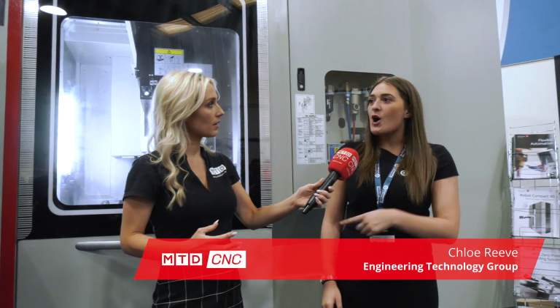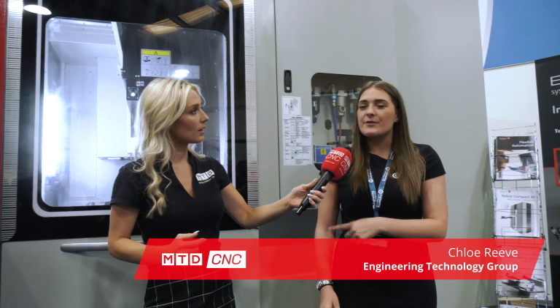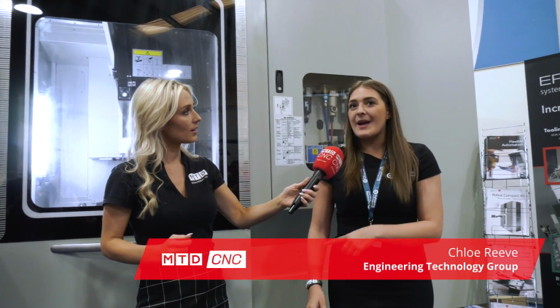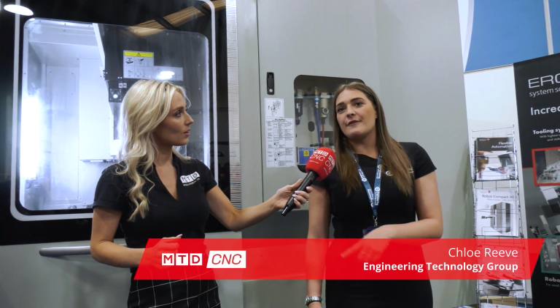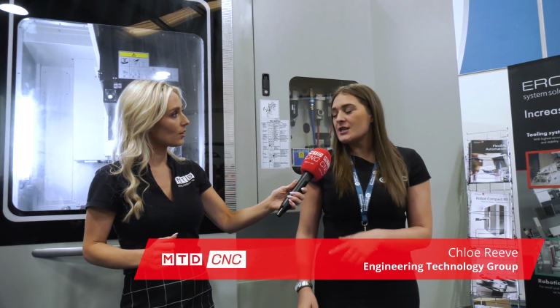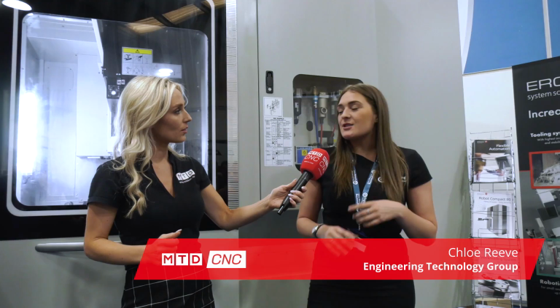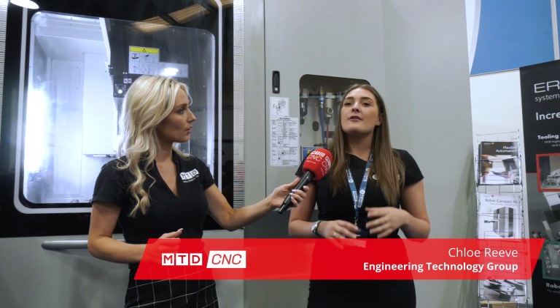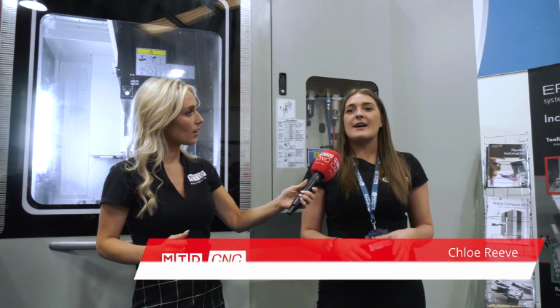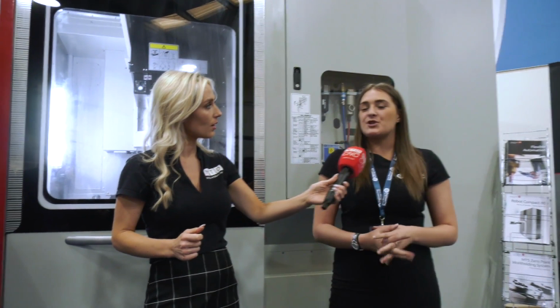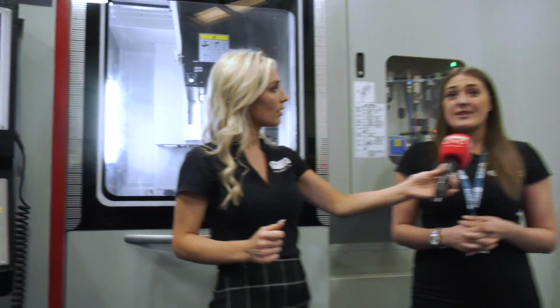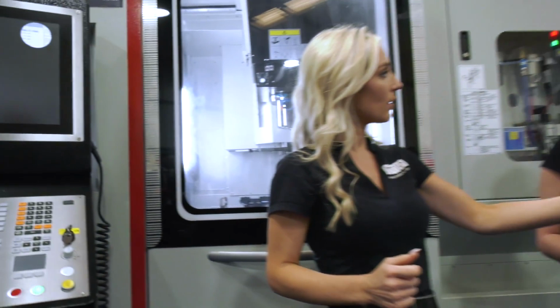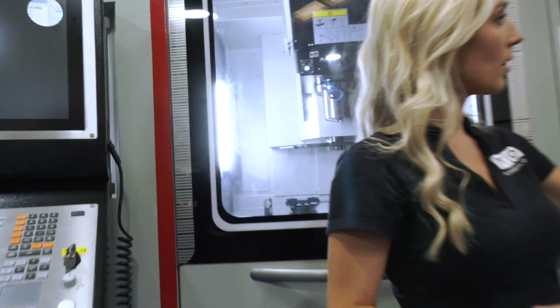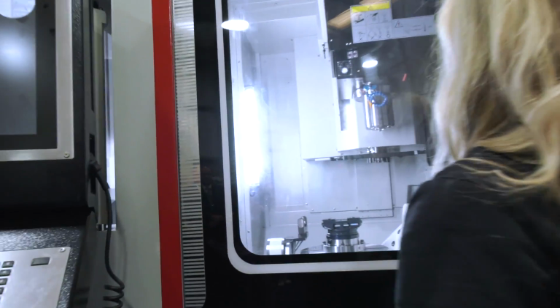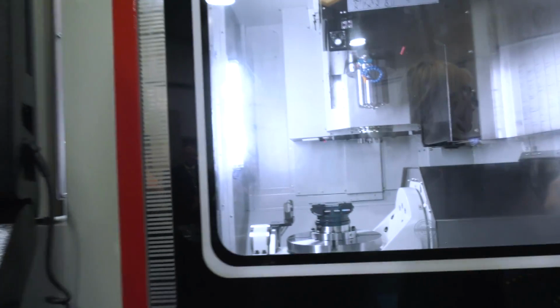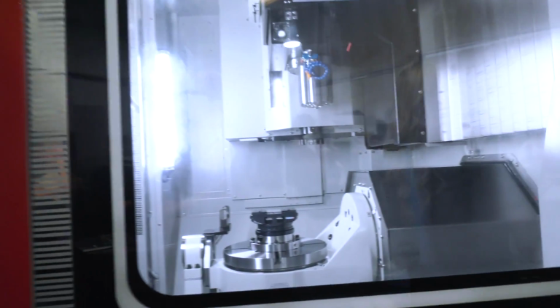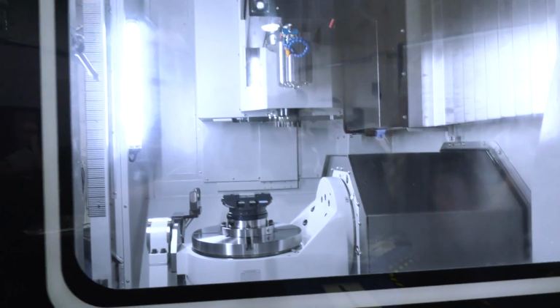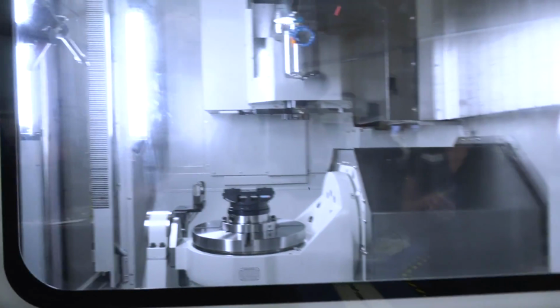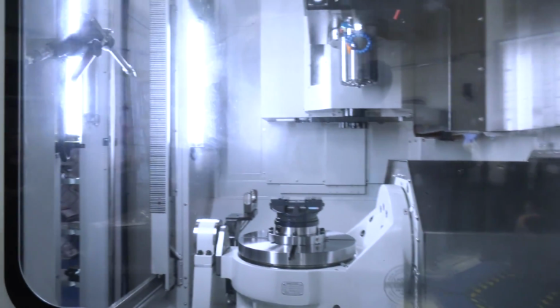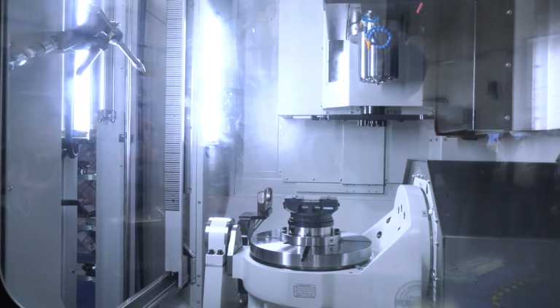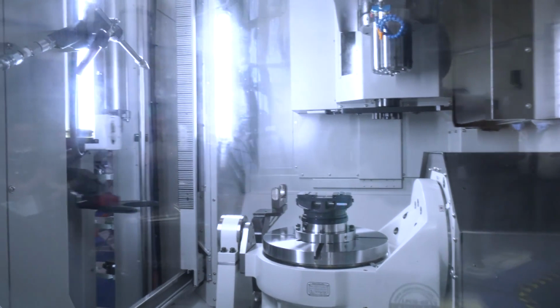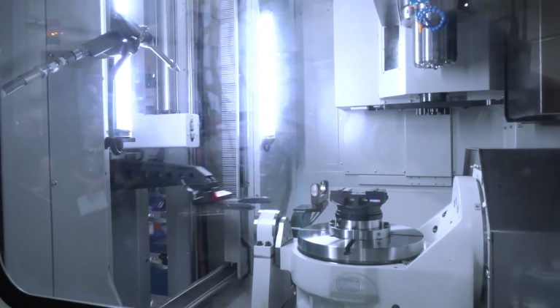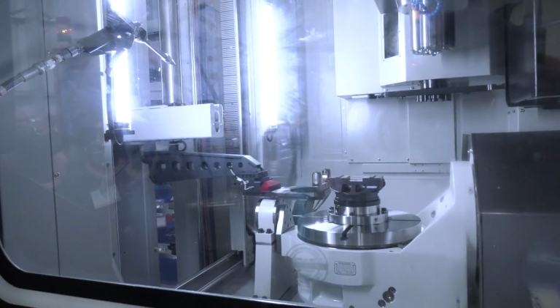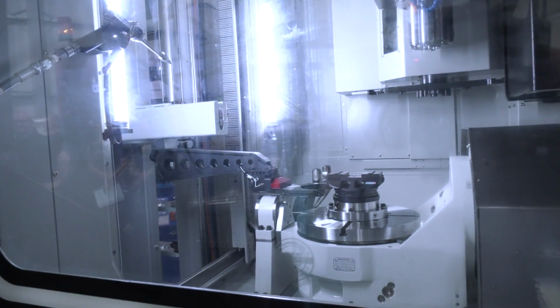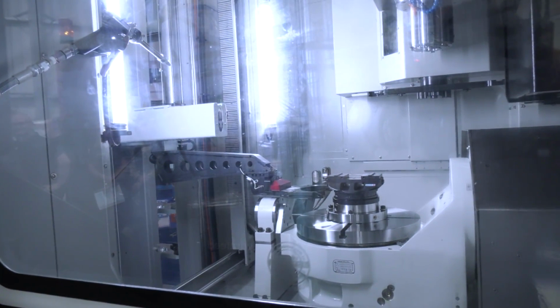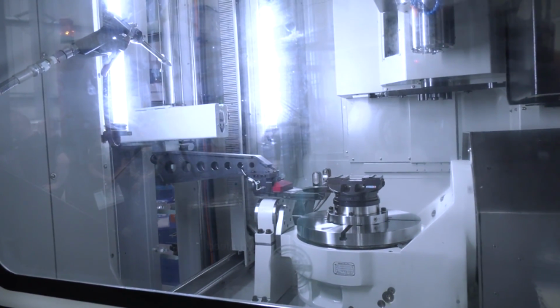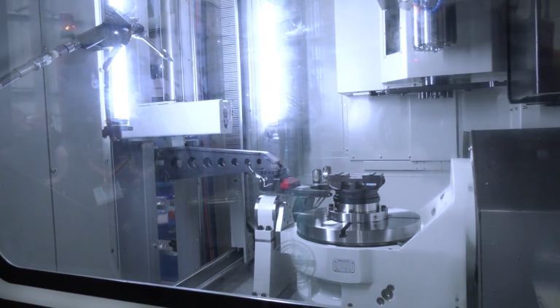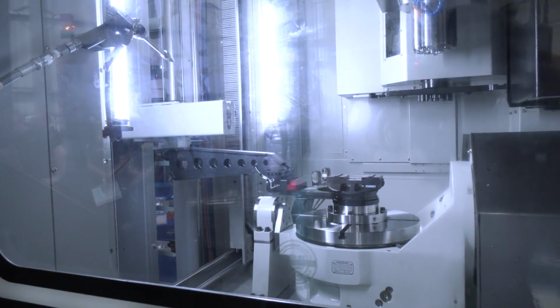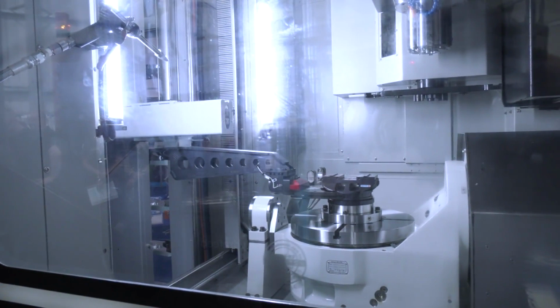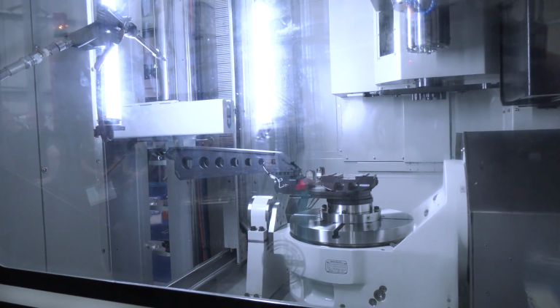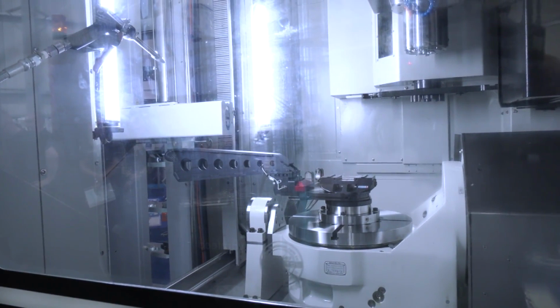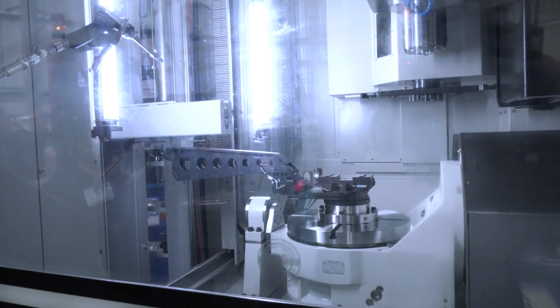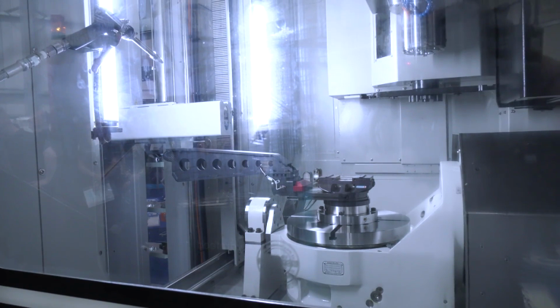Behind us we've got the UX500. It's a full 5-axis machine with the Aurora palette on there, and what we wanted to show is the range of machines. We've got the UX400, 500, and the 630. They go up from 4 plus 1 all the way up to 5-axis as well.